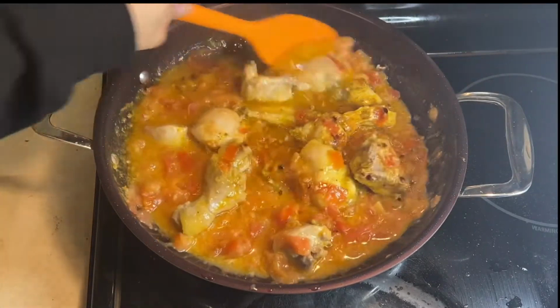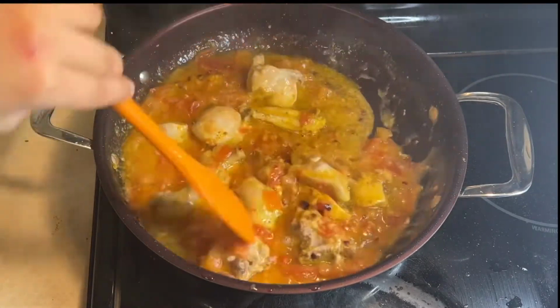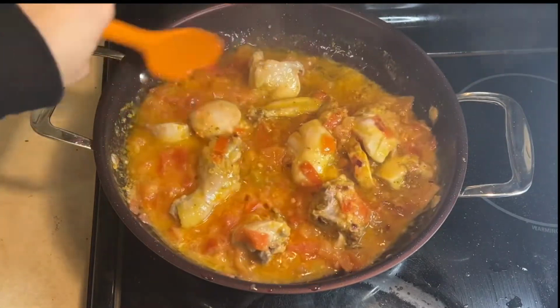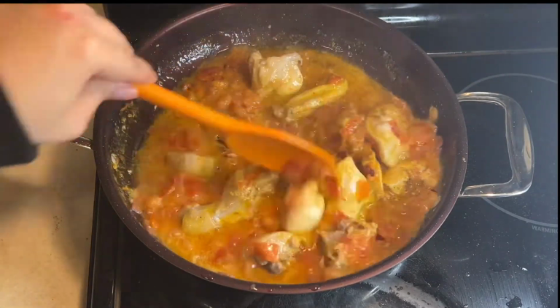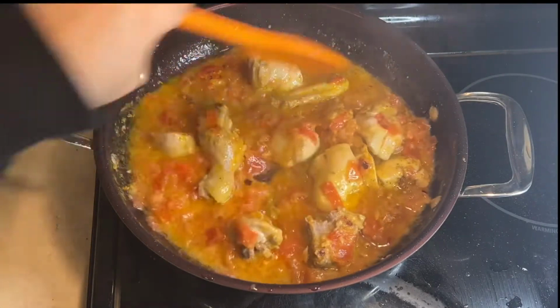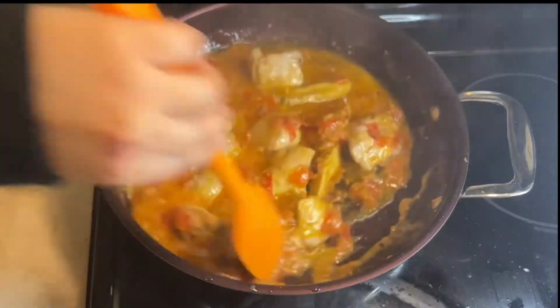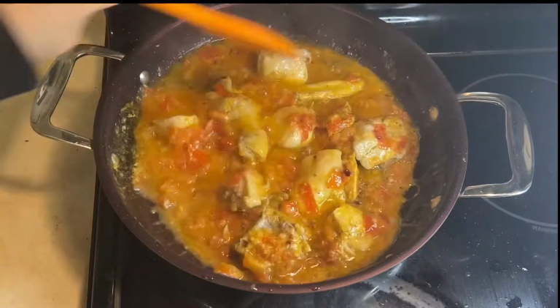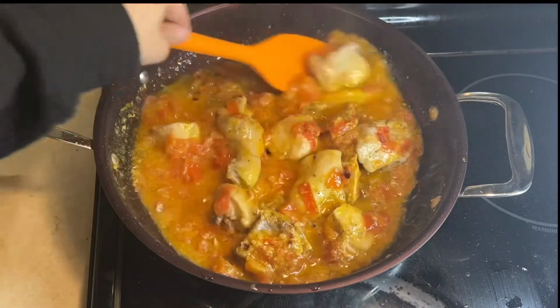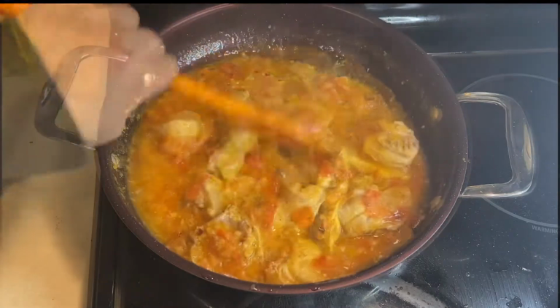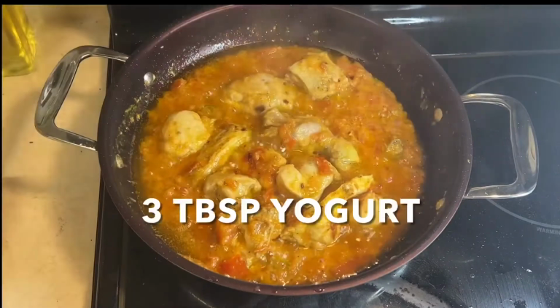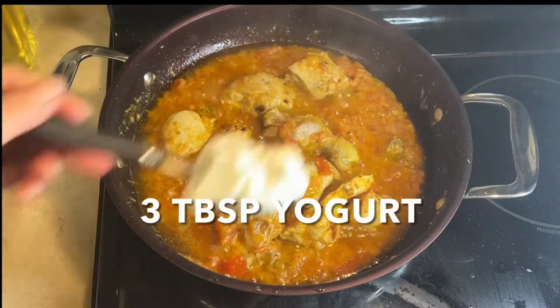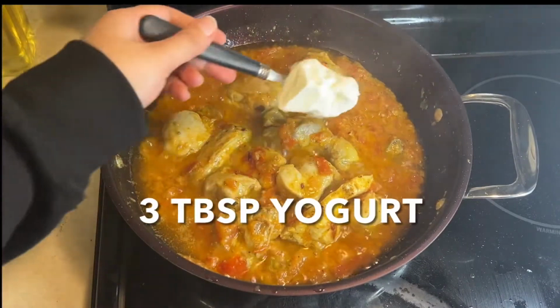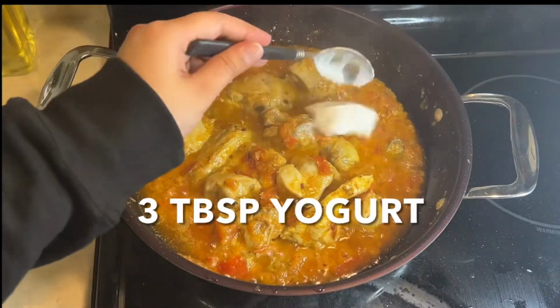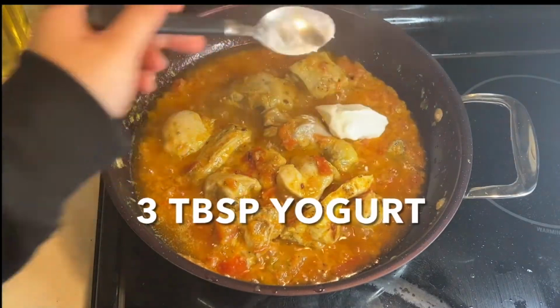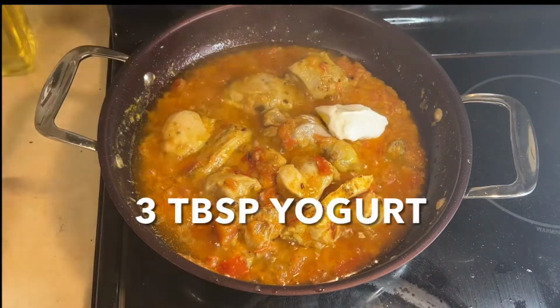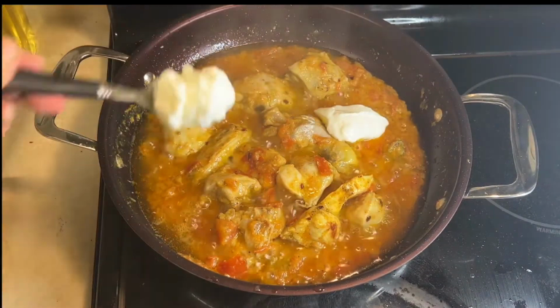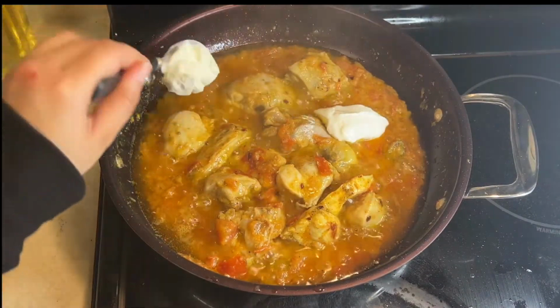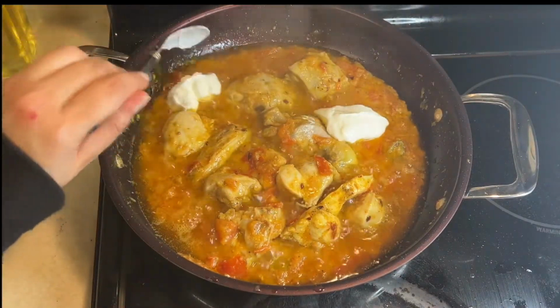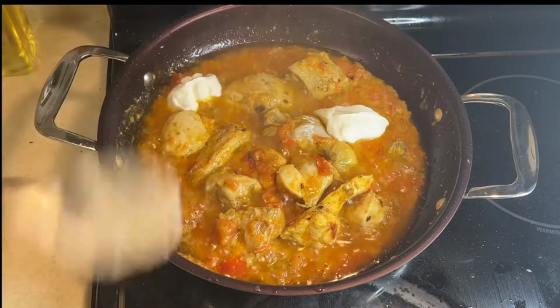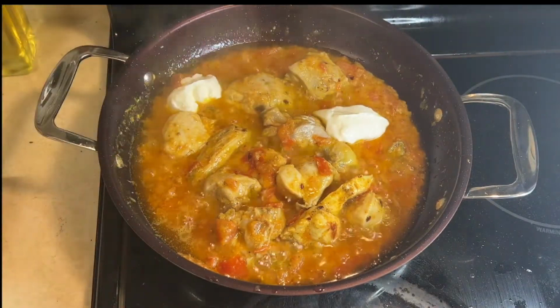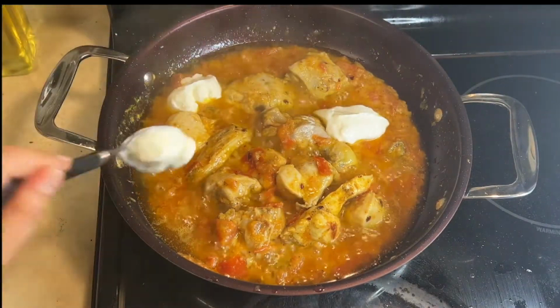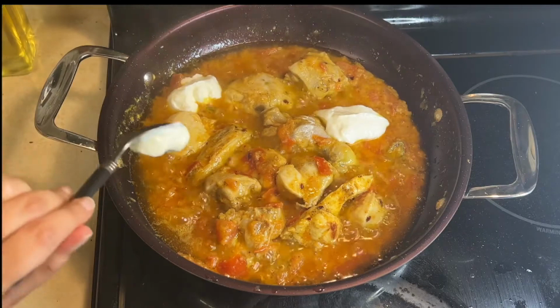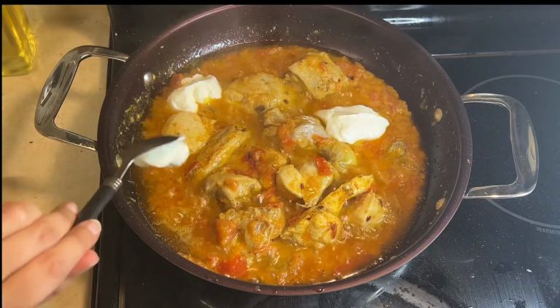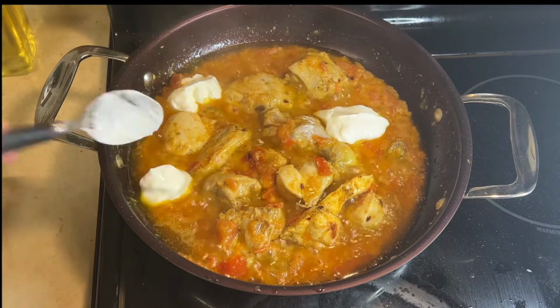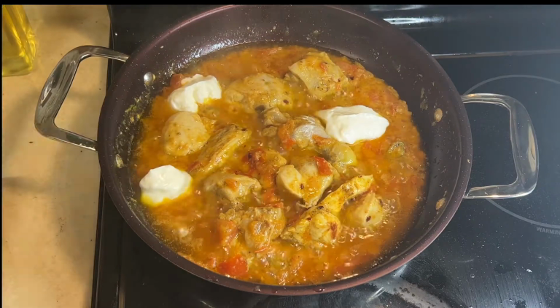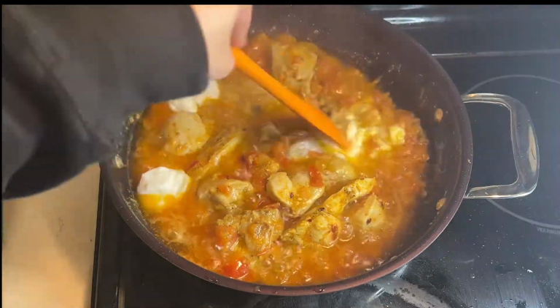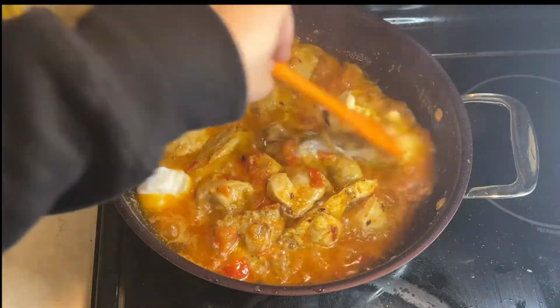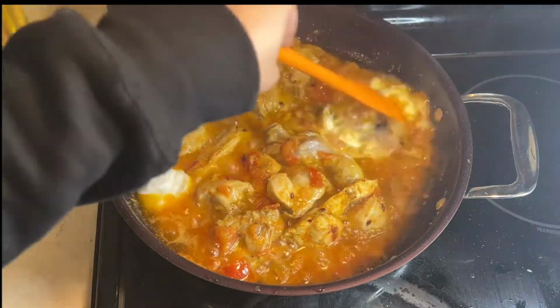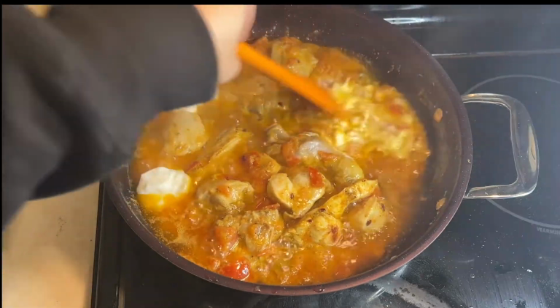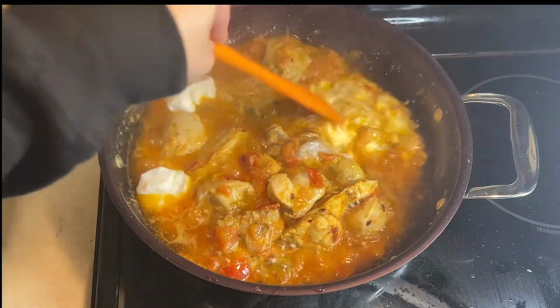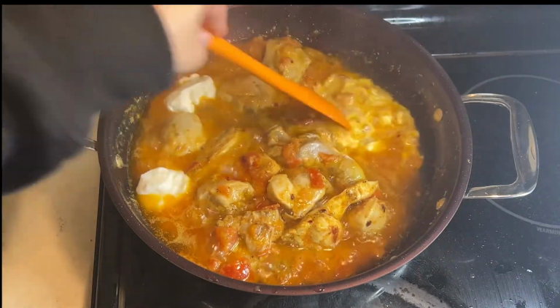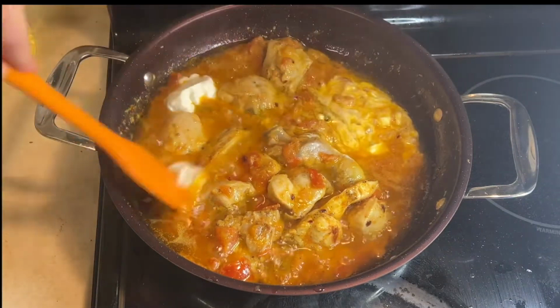After adding all the ingredients on high heat, I am adding about 3 tablespoons of the dough and I will mix it well.